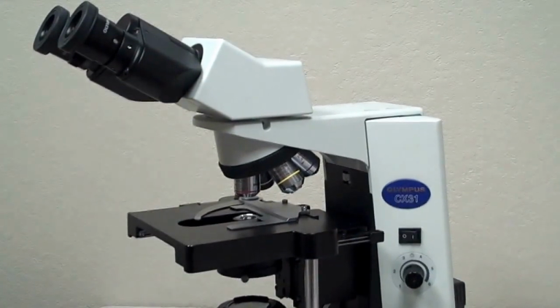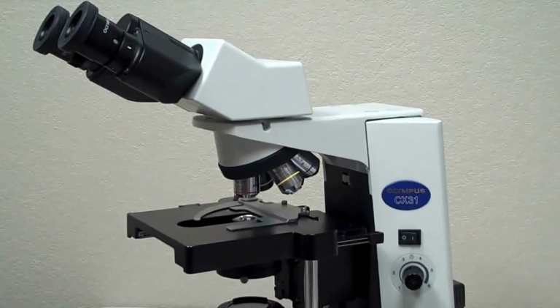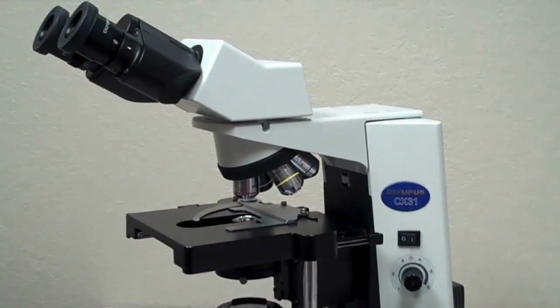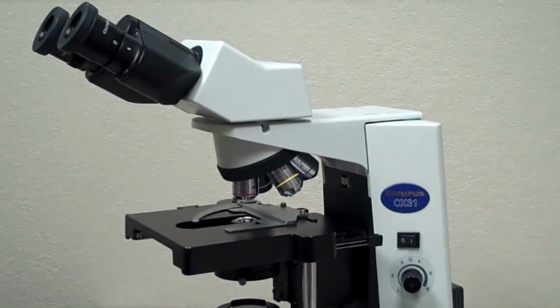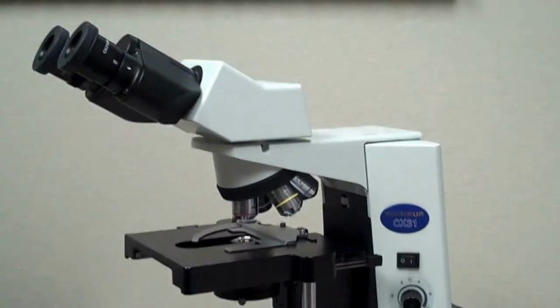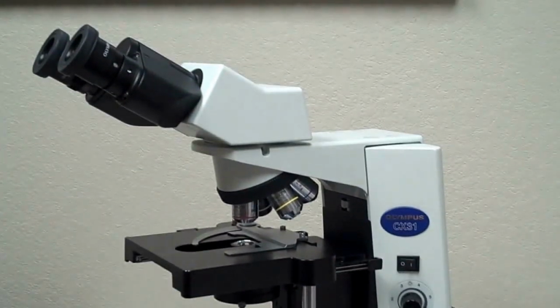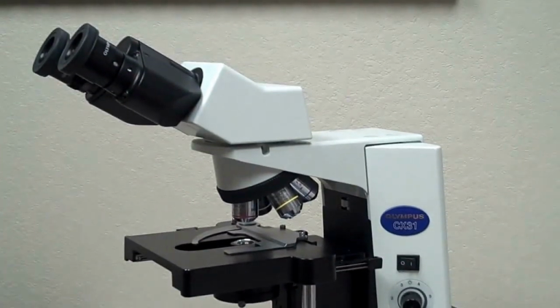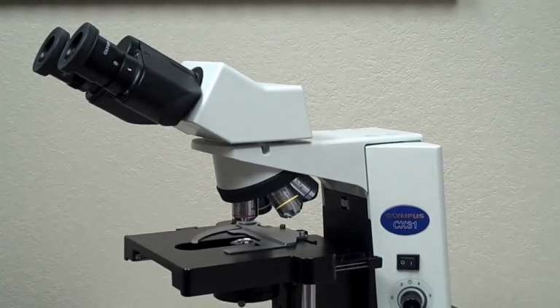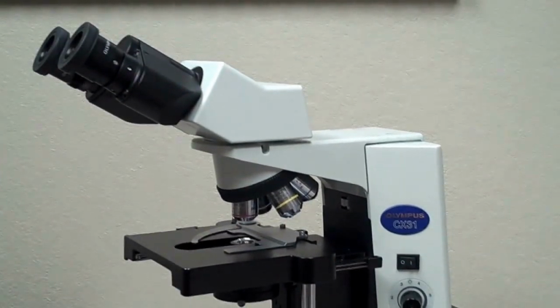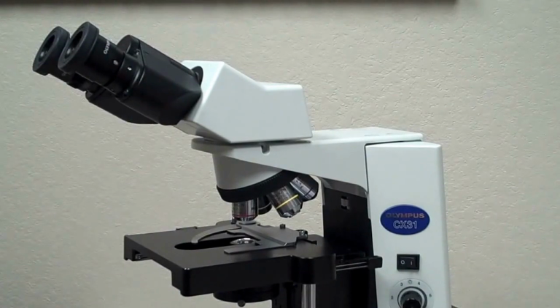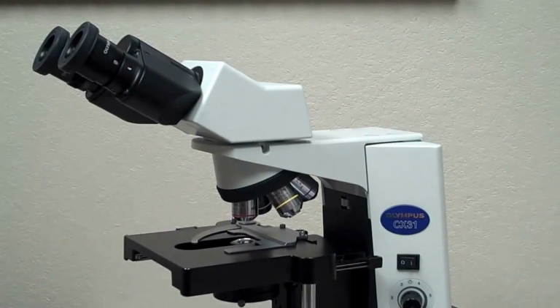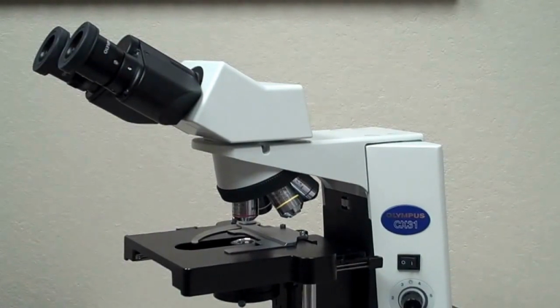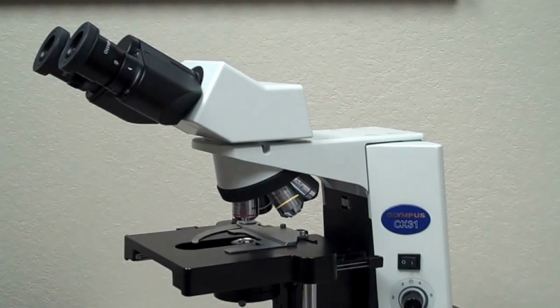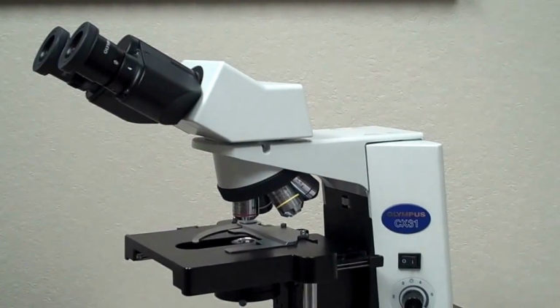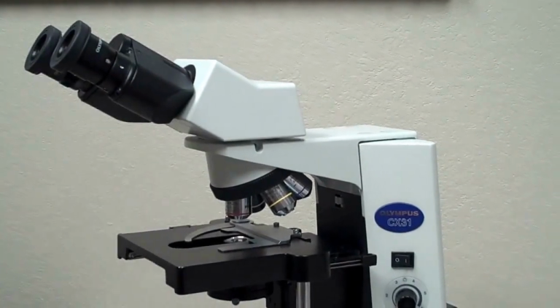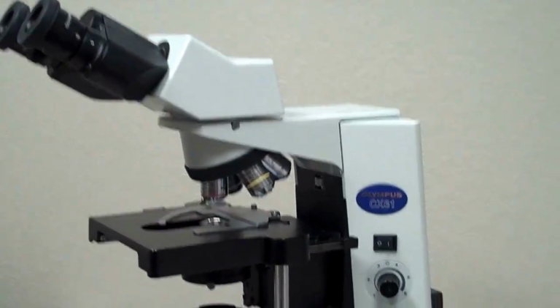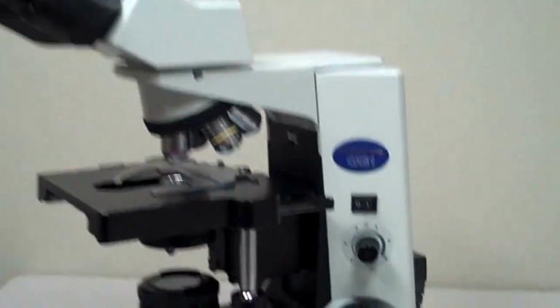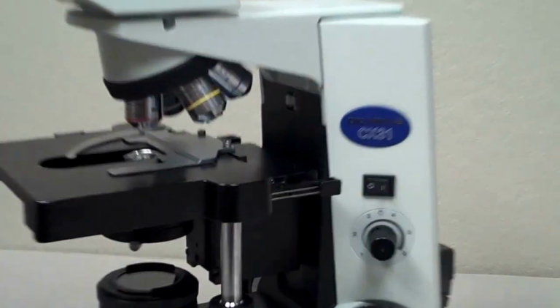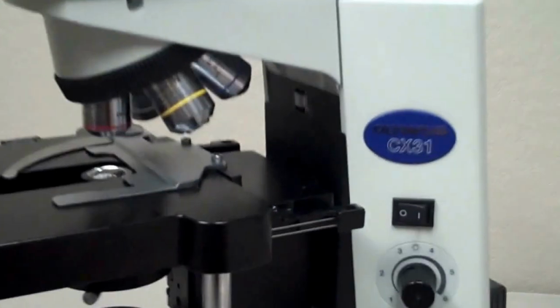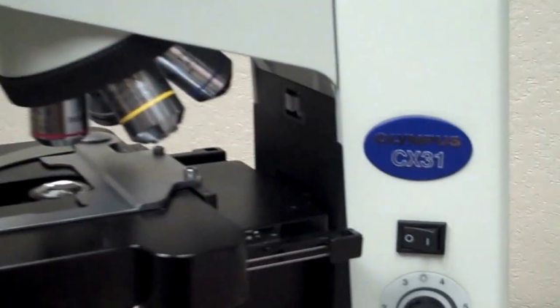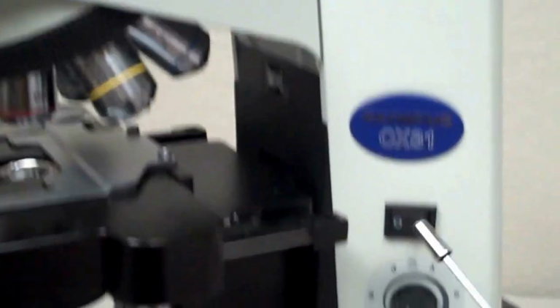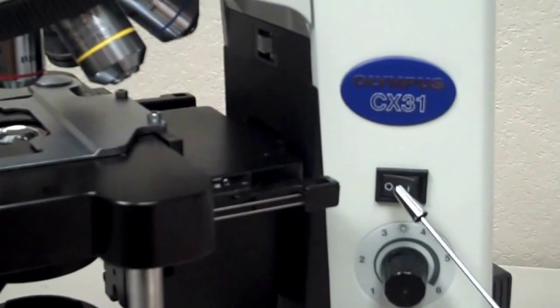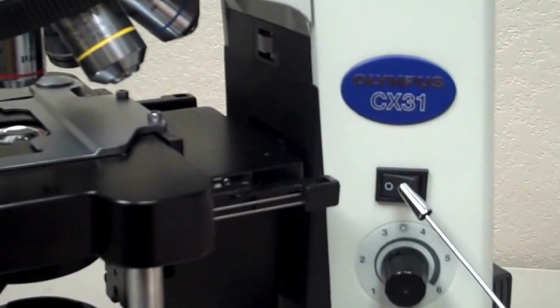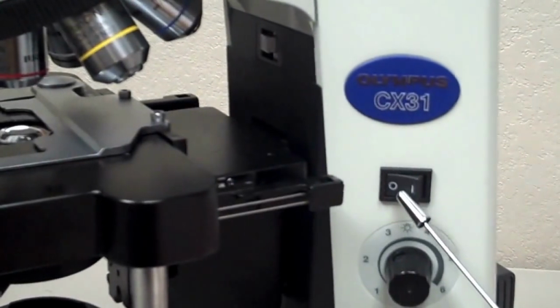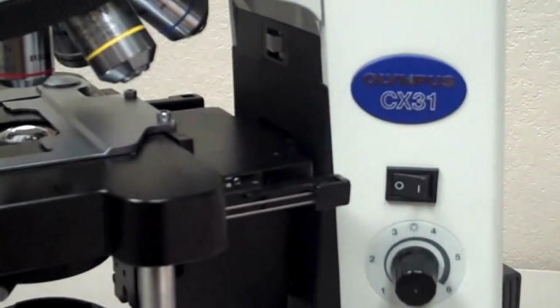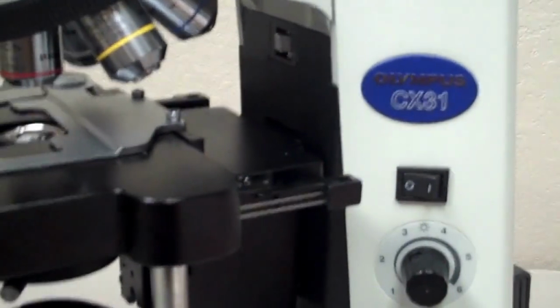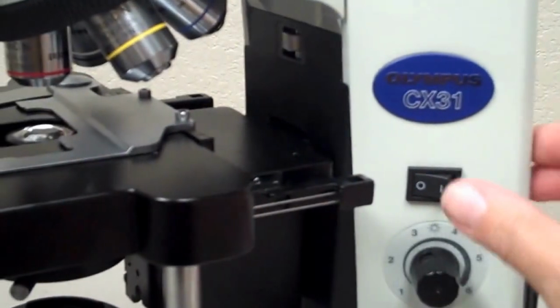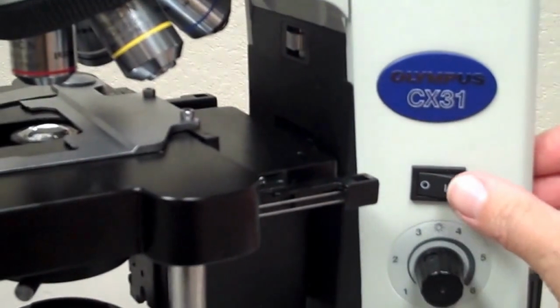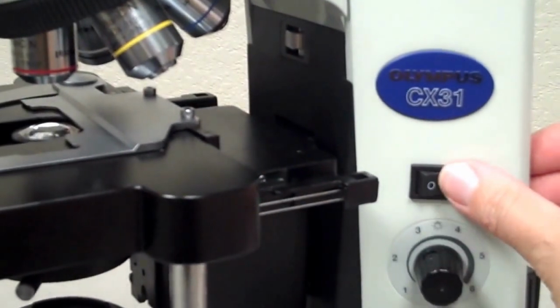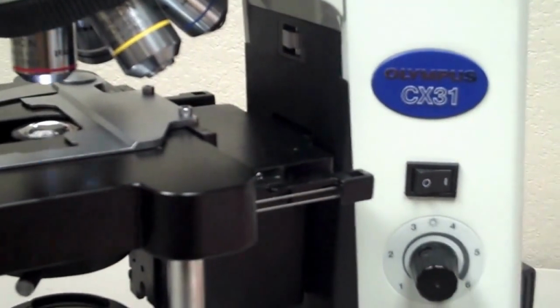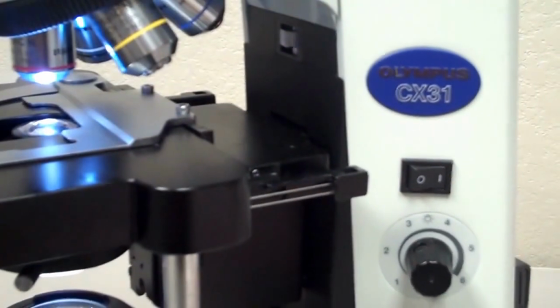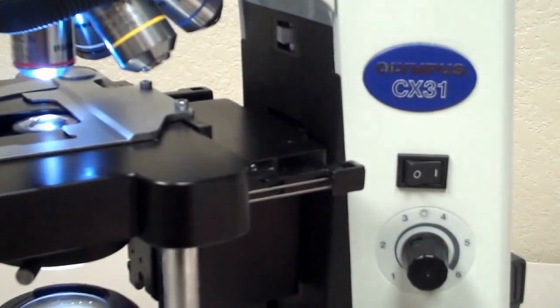I'm going to begin with the power switch. As you face the microscope, the power switch is on the right hand side and it's a simple rocker switch. You basically just rock the switch on to turn the microscope on.